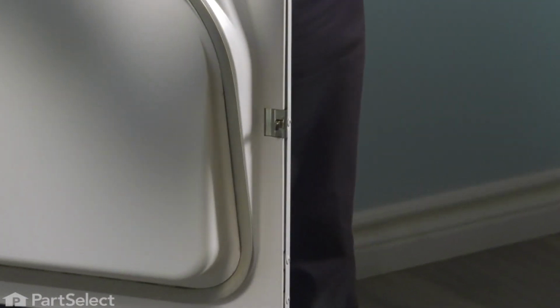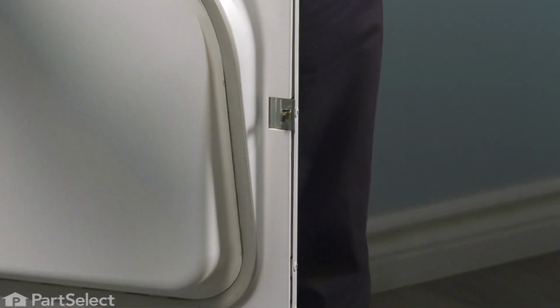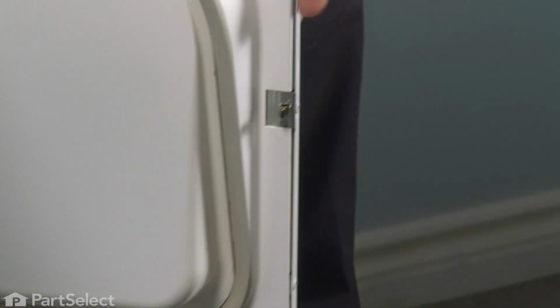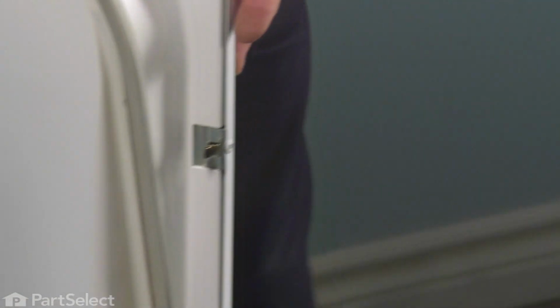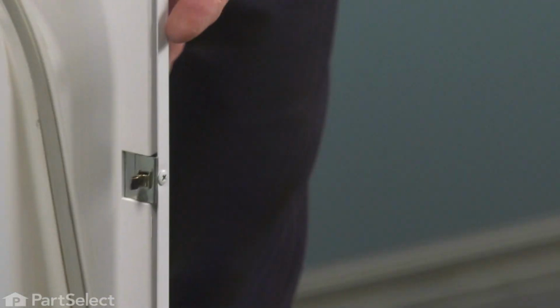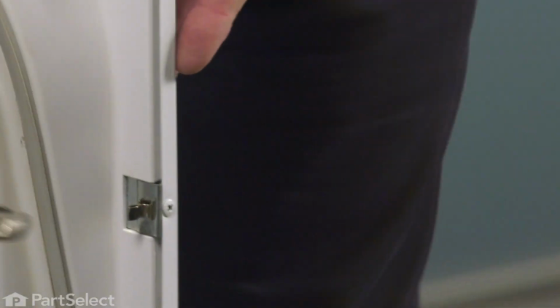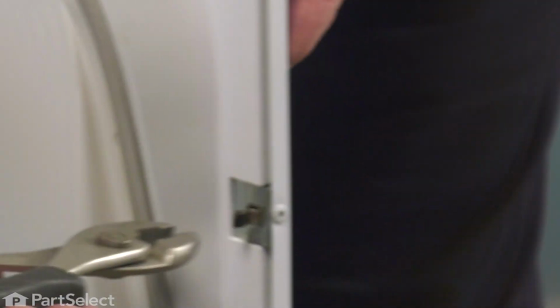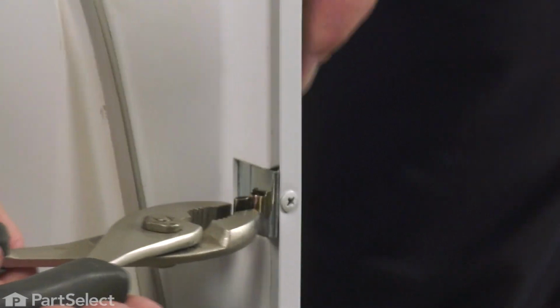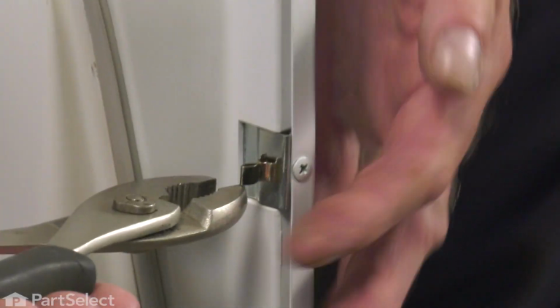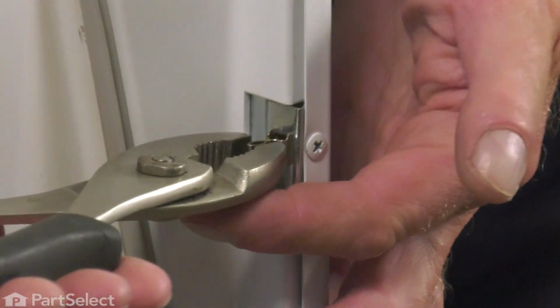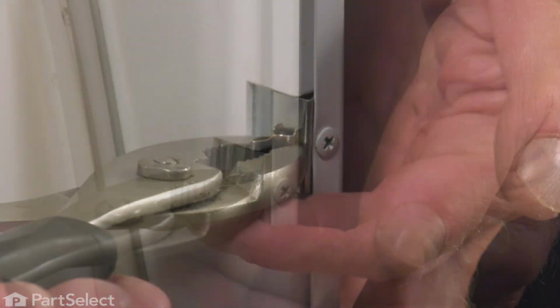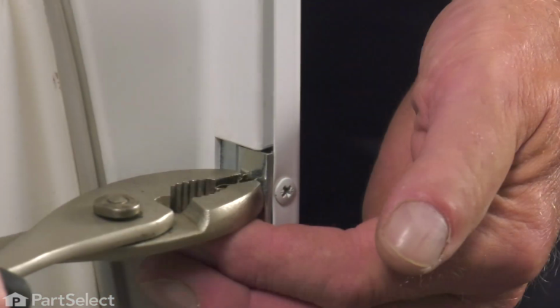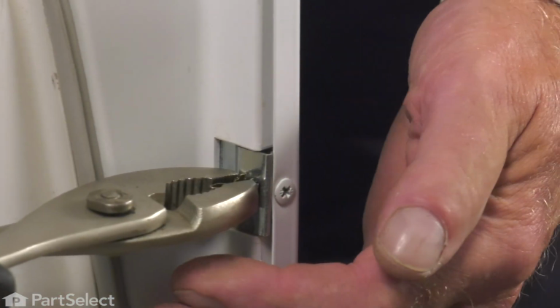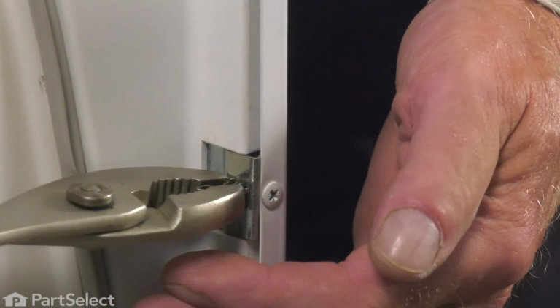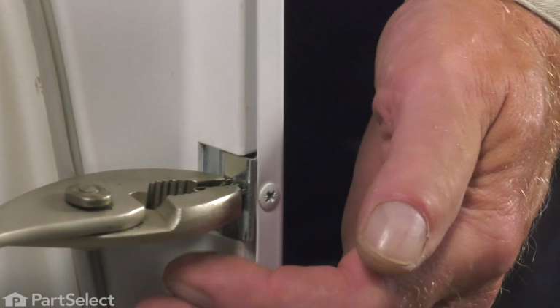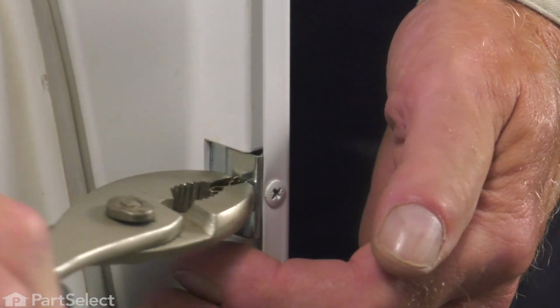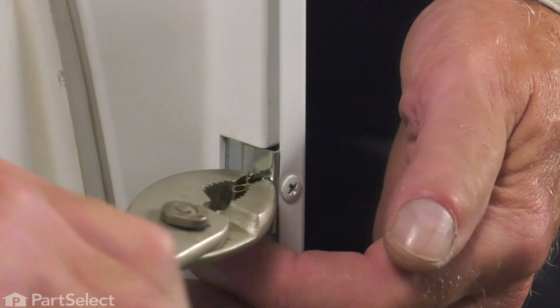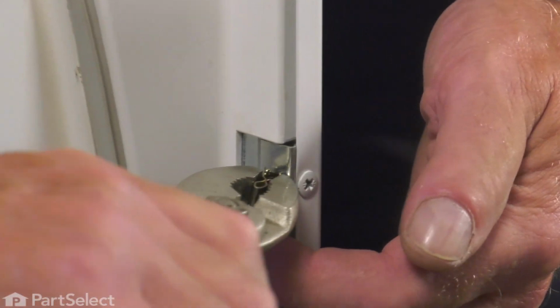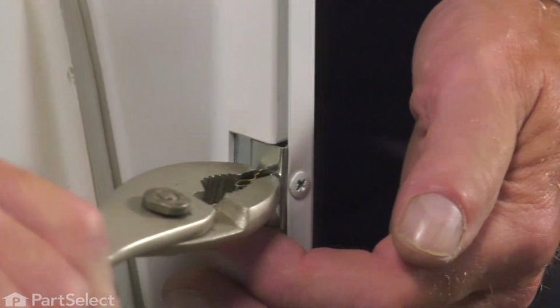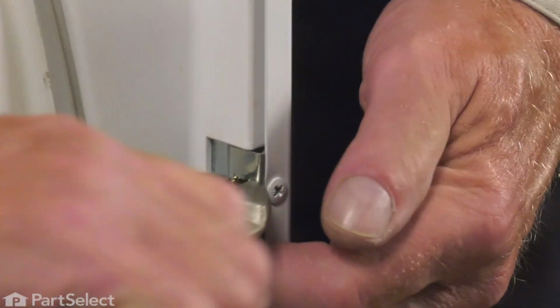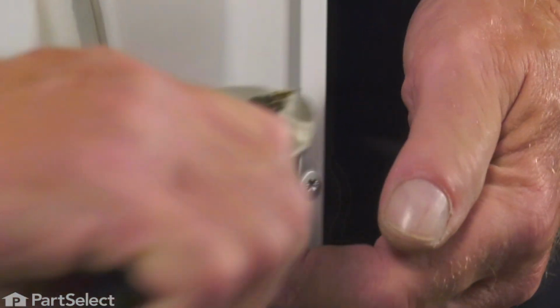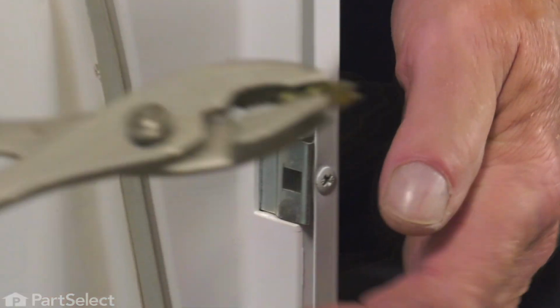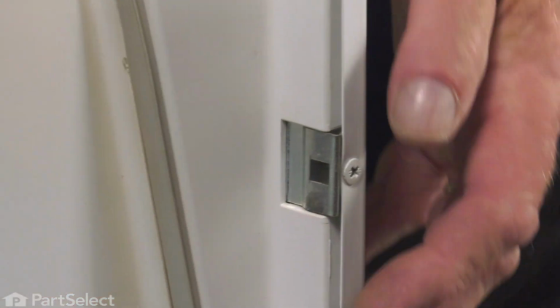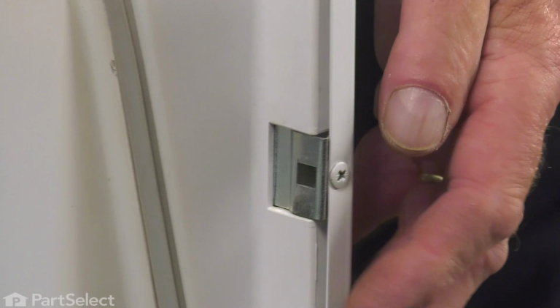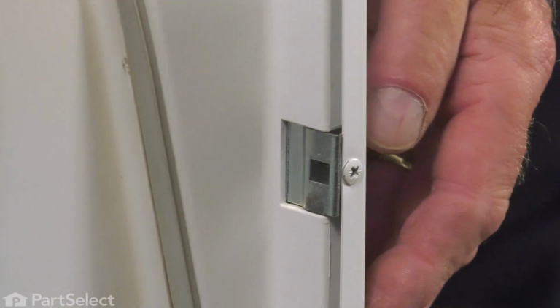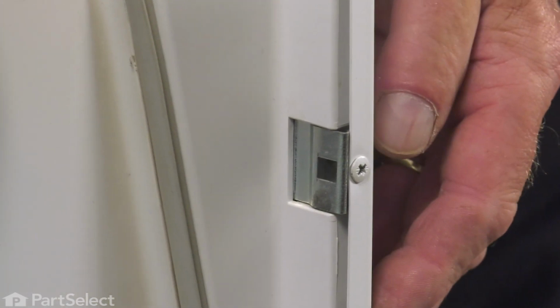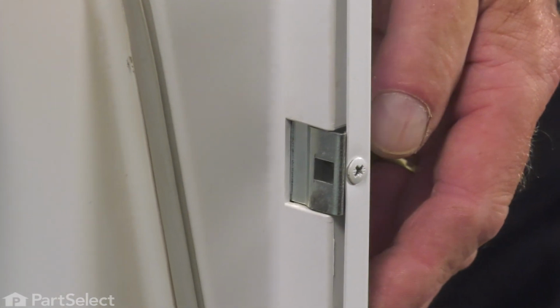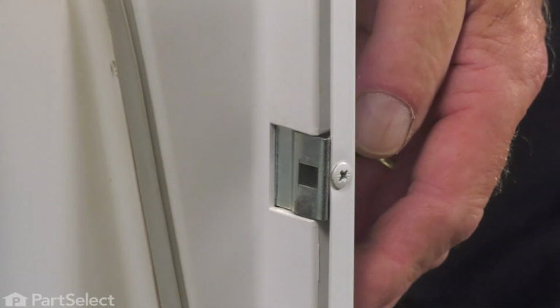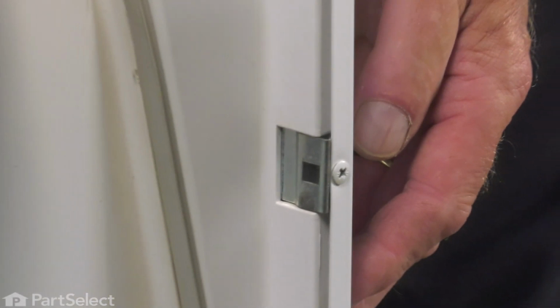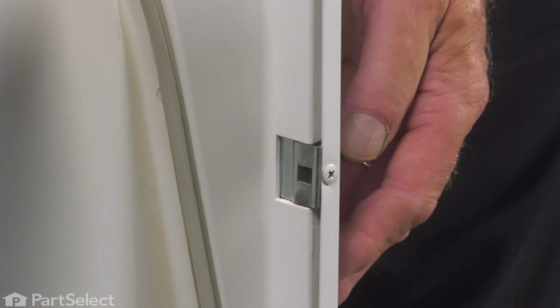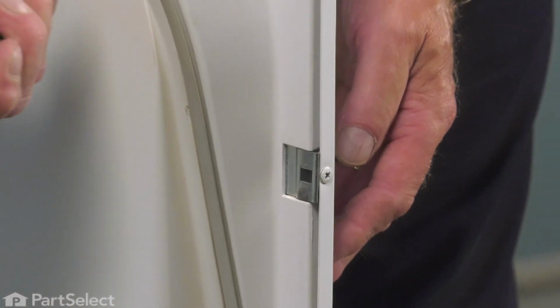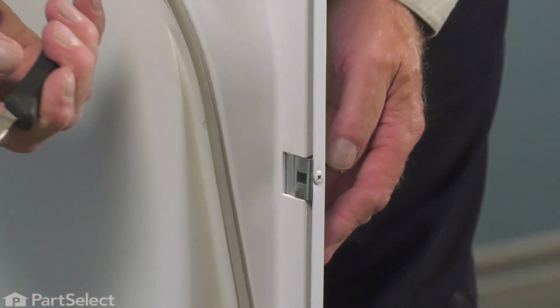We're simply going to grasp that strike, squeeze it enough that we can pop it out of the housing, and we can discard the old one.